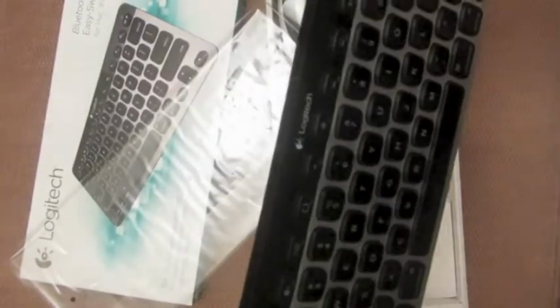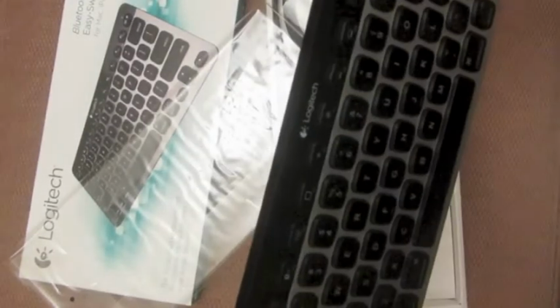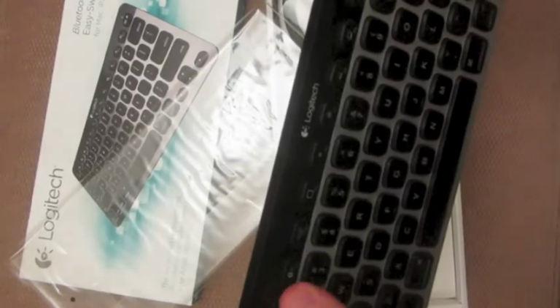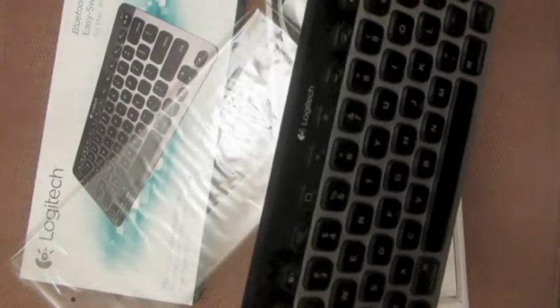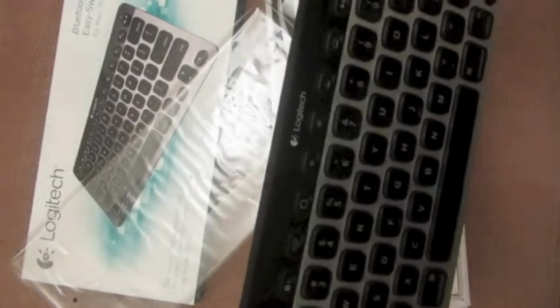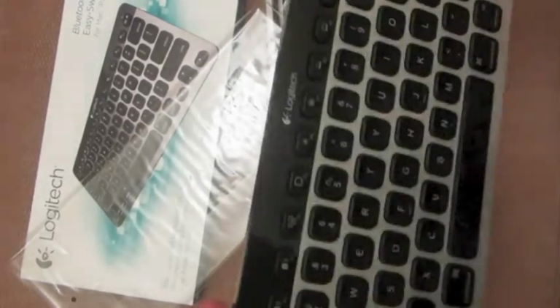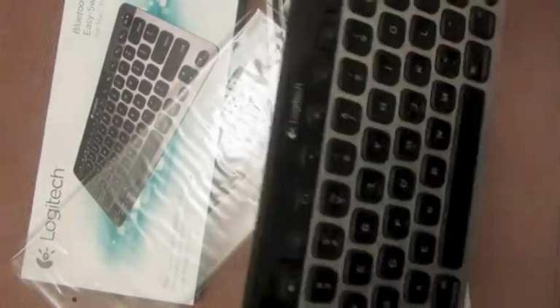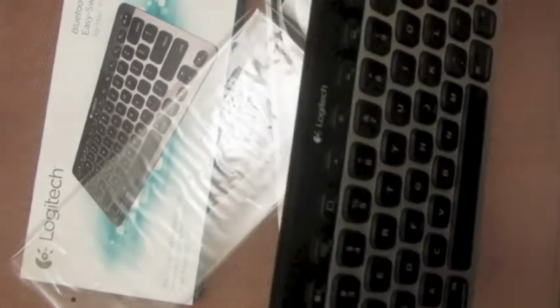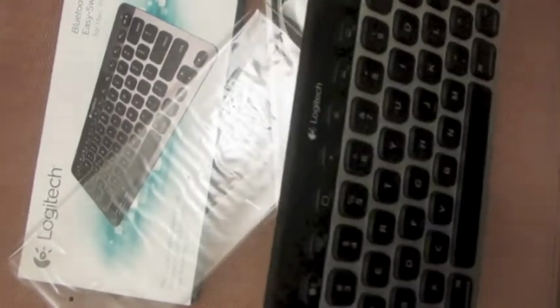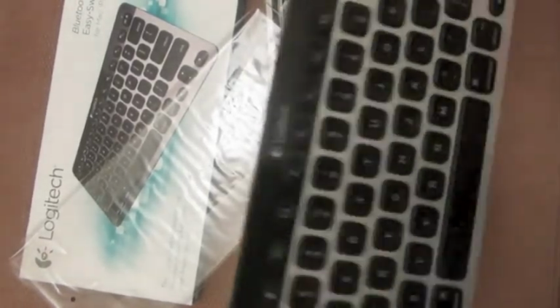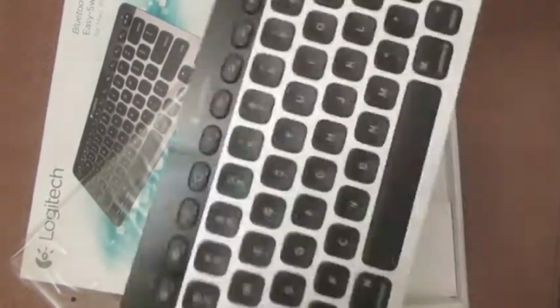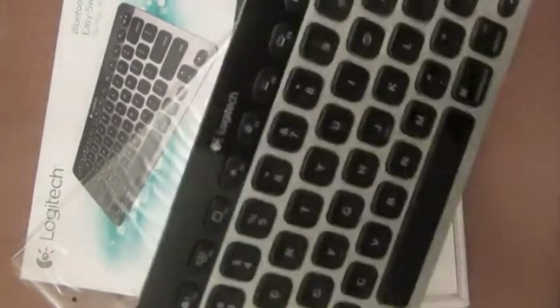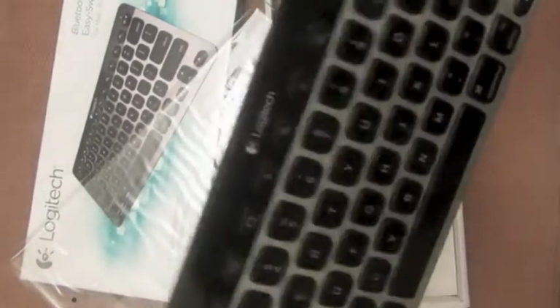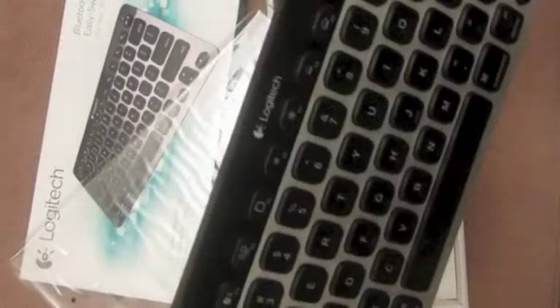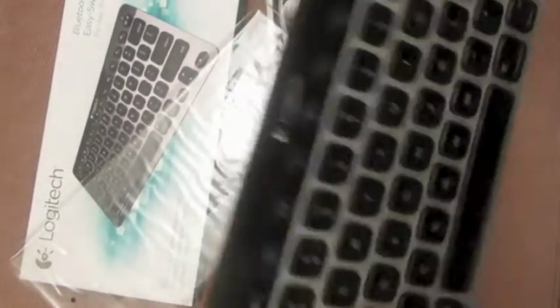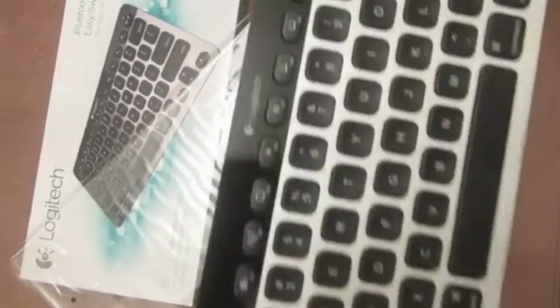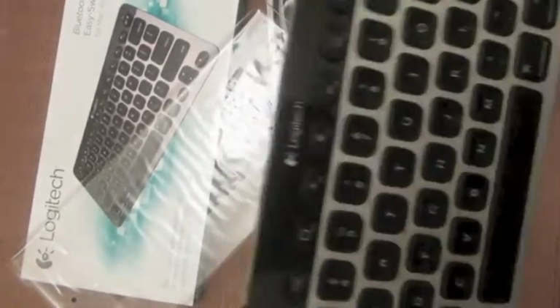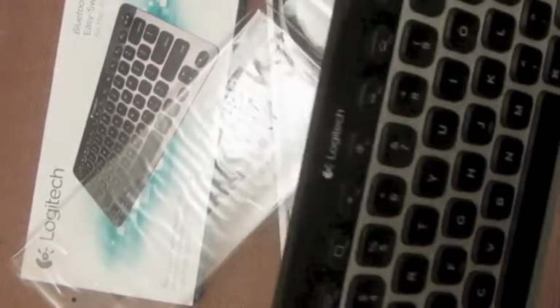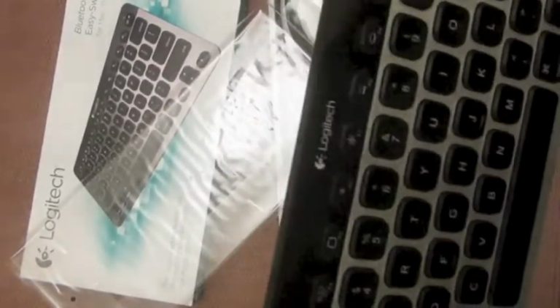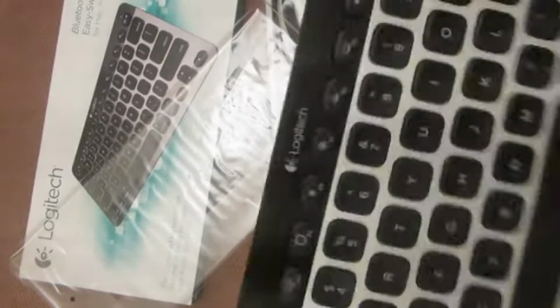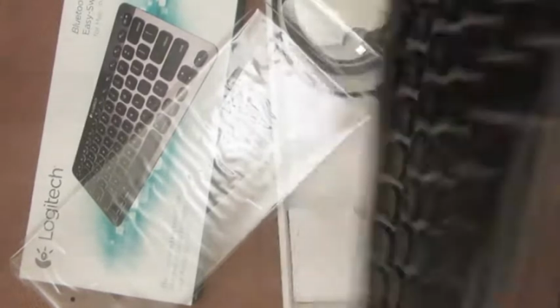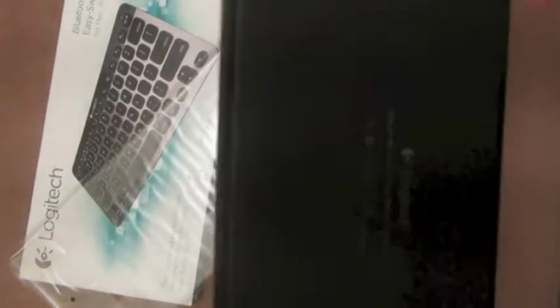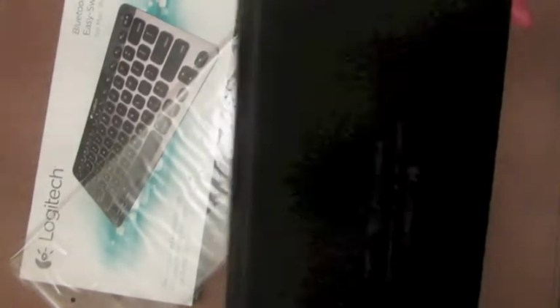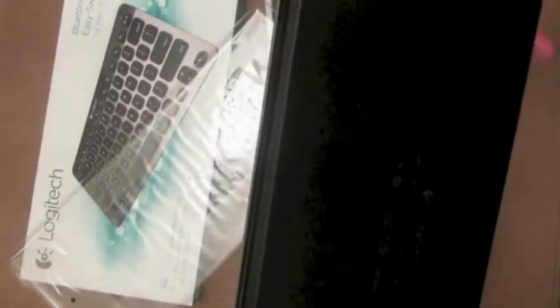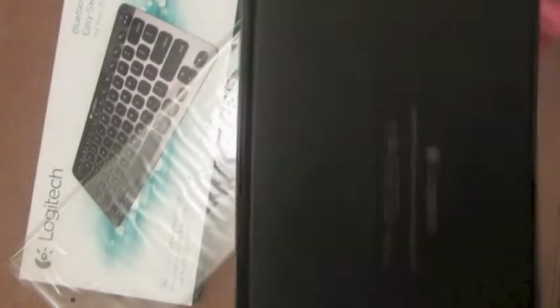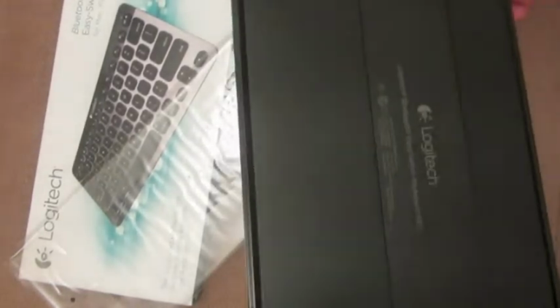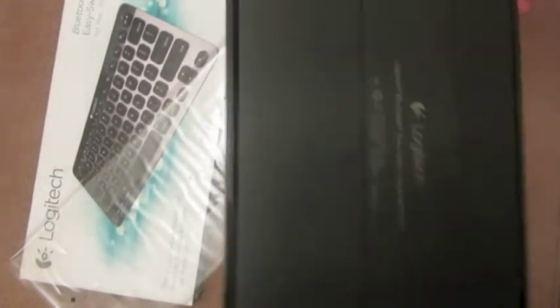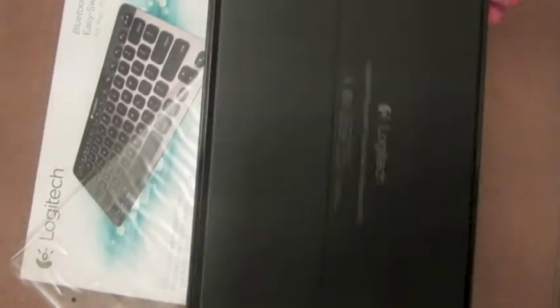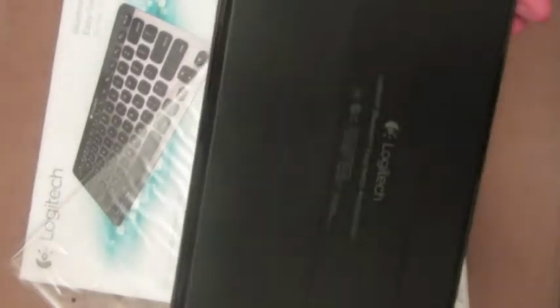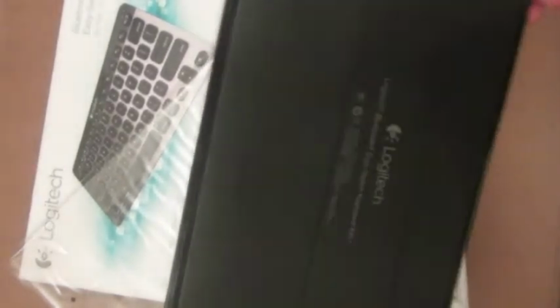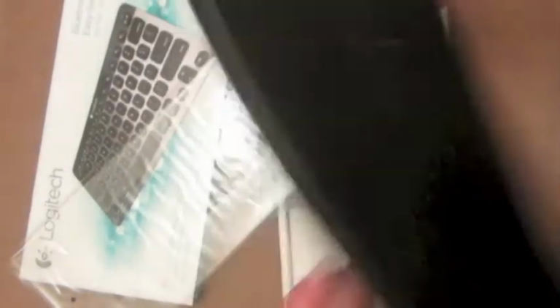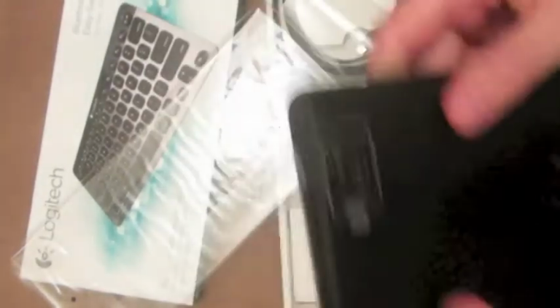I bought this to go with my MacBook Air, which, when I'm typing at my desk, cost me a fortune in physiotherapy for my neck.